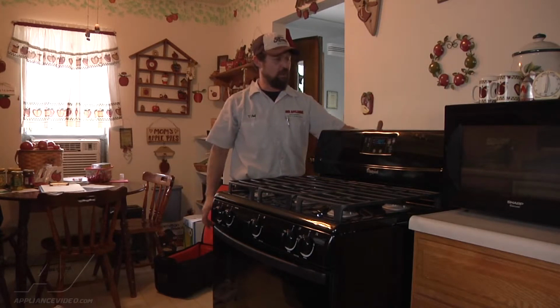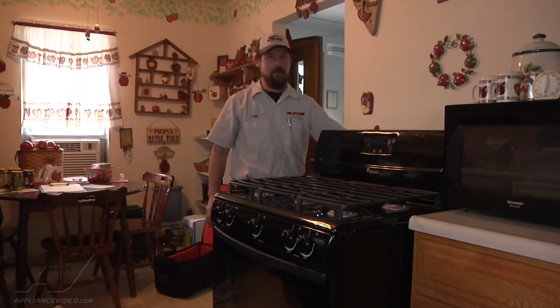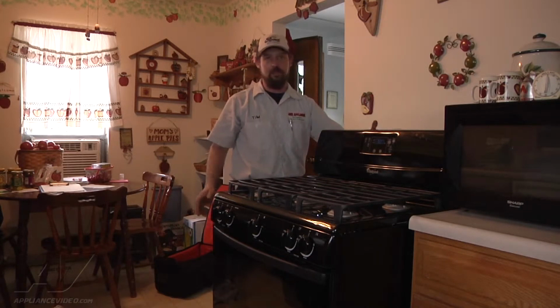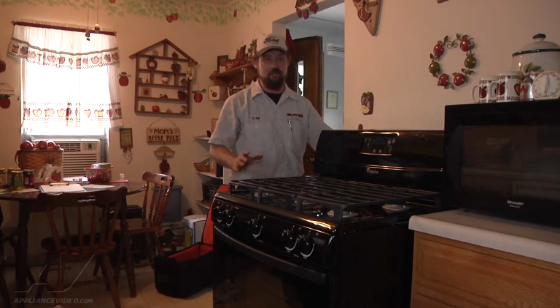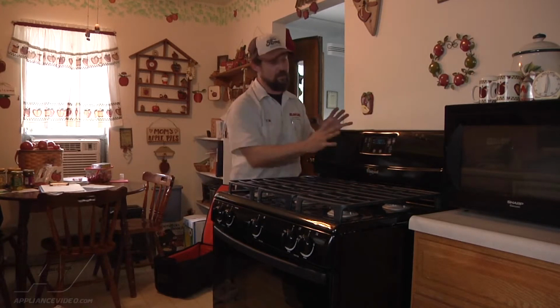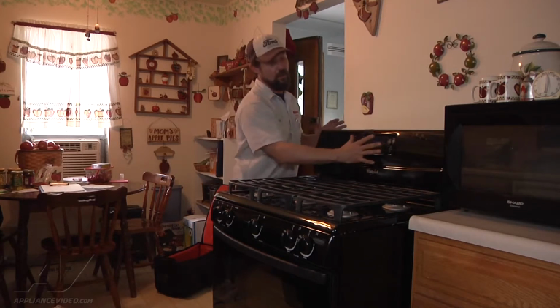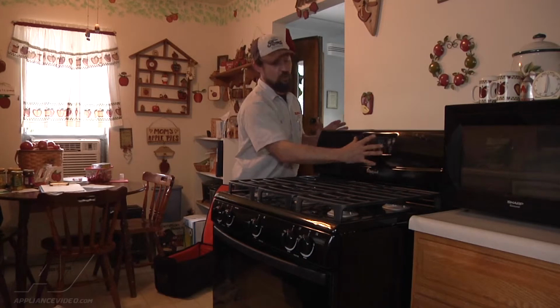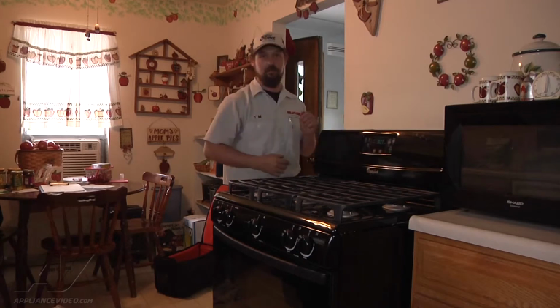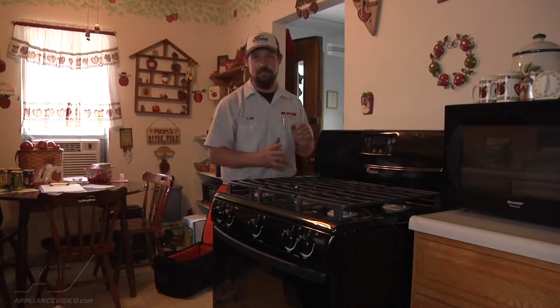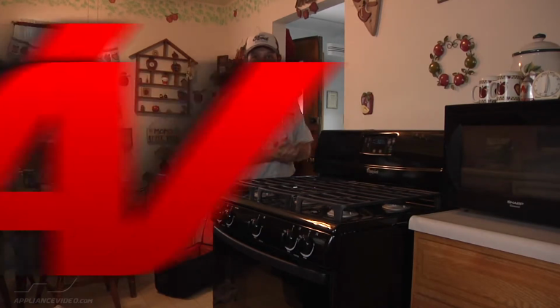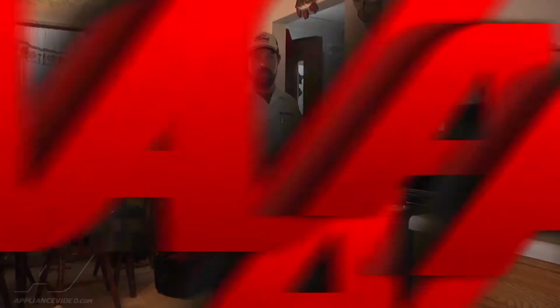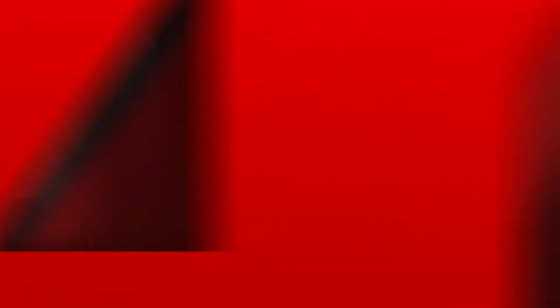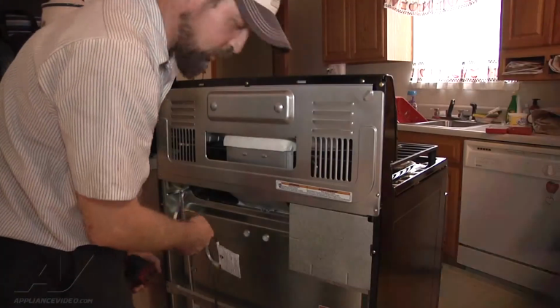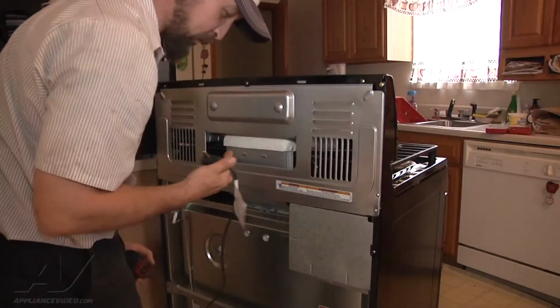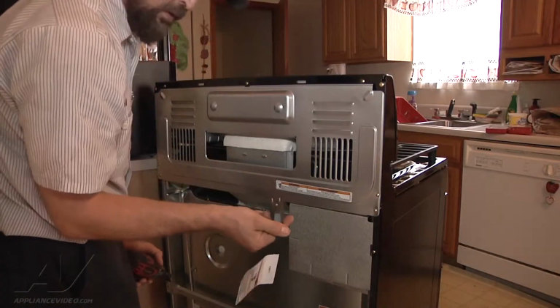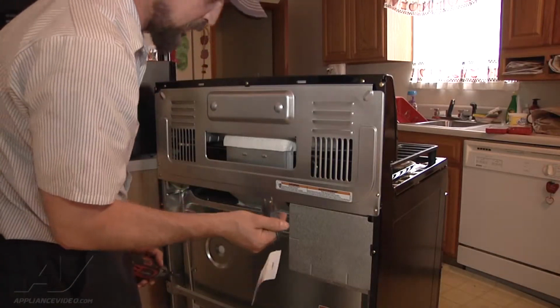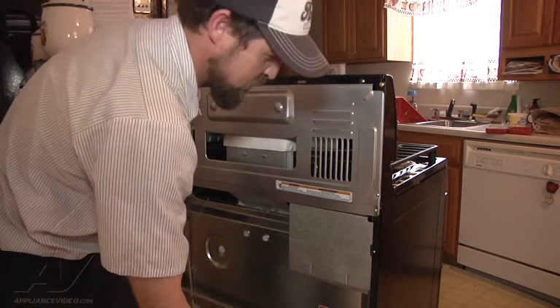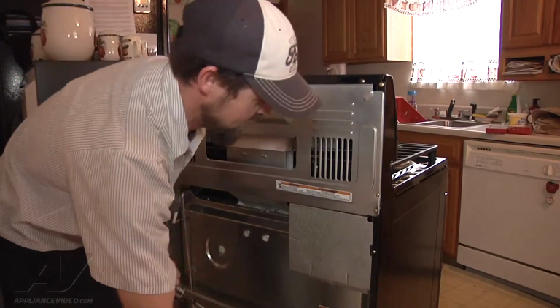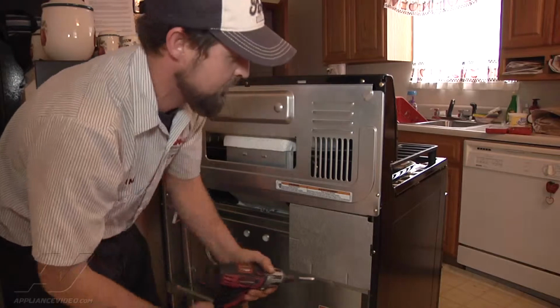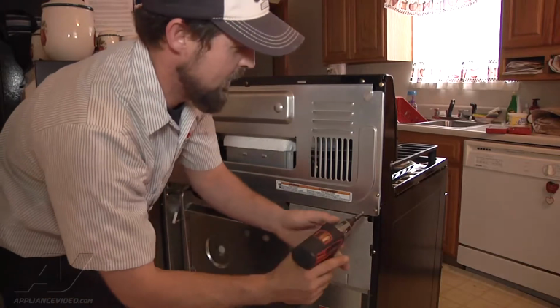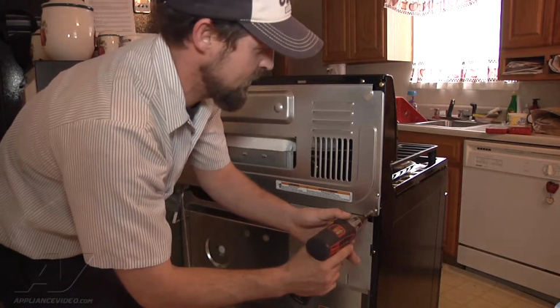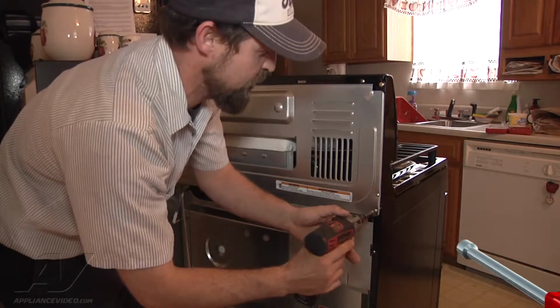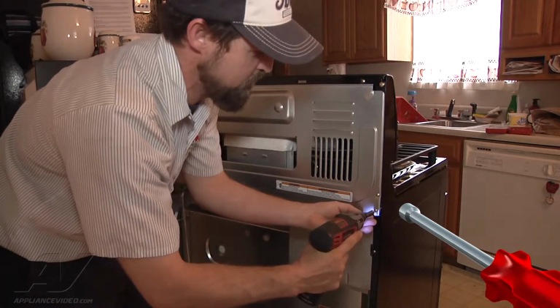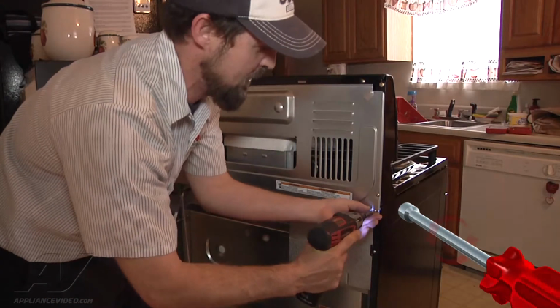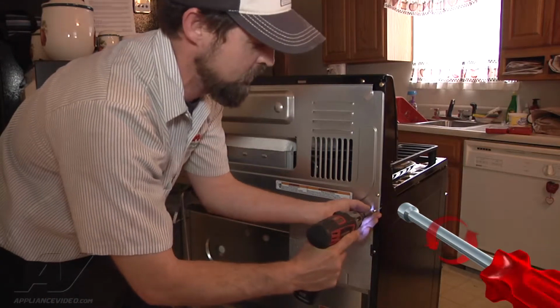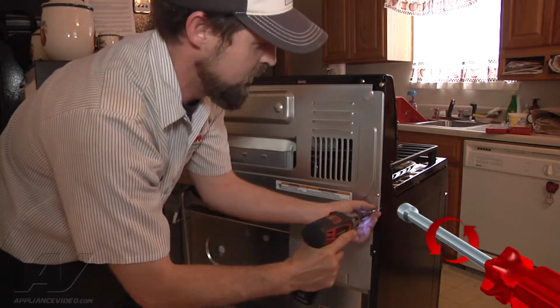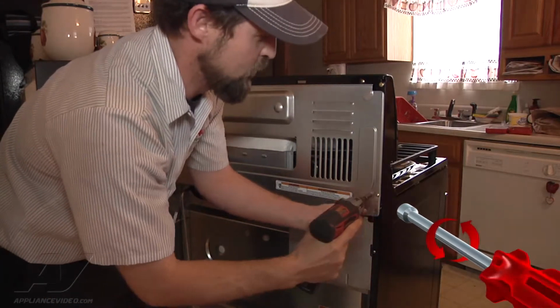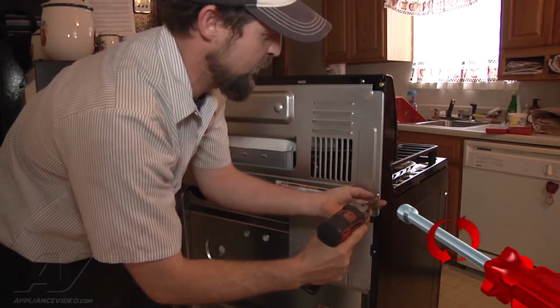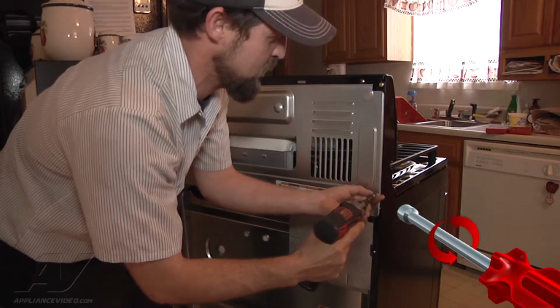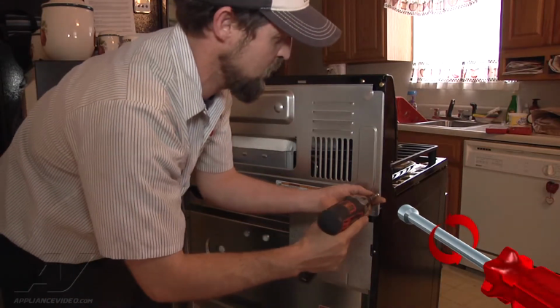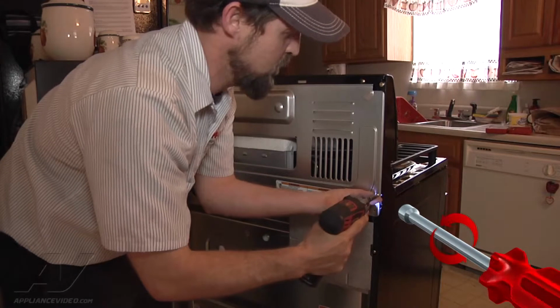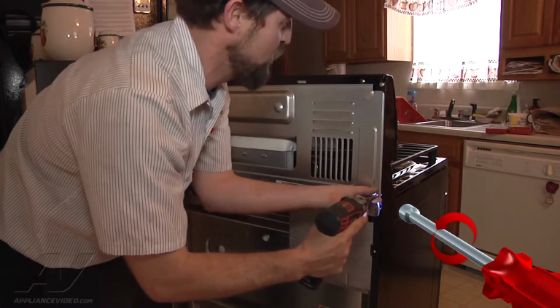We're going to pull off the back panel and inspect the control assembly to see what's going on. The first thing we're going to do is unplug power to the unit and take off the back panel — they're just Phillips screws.